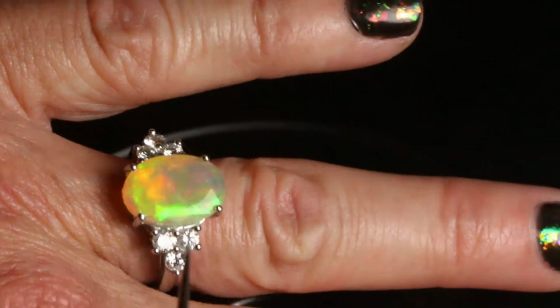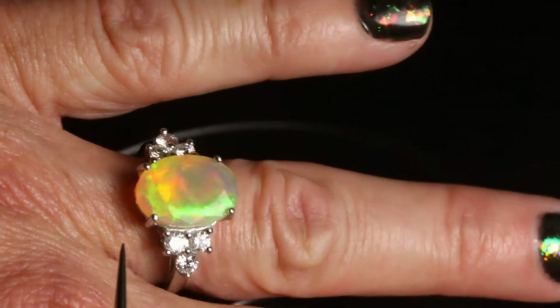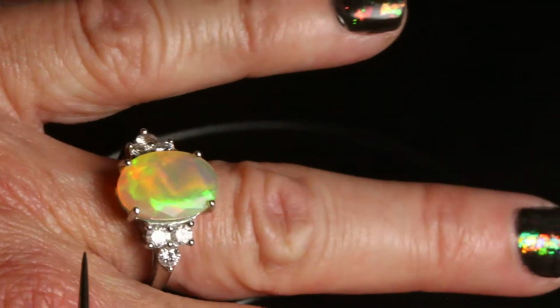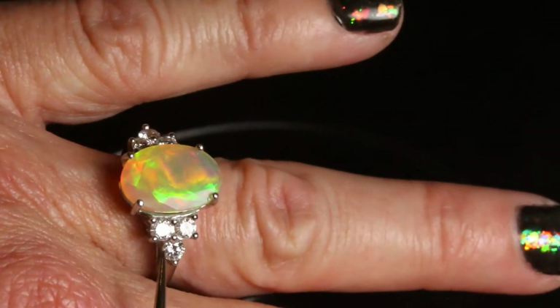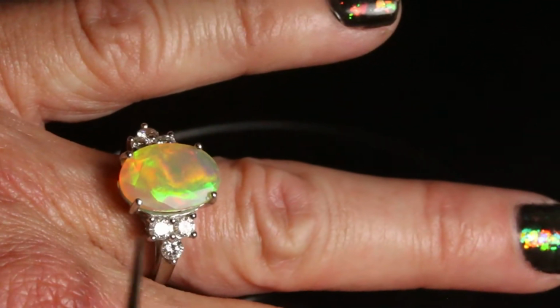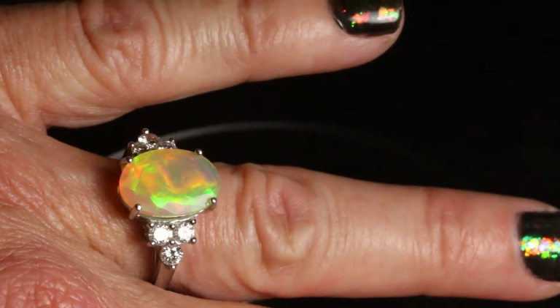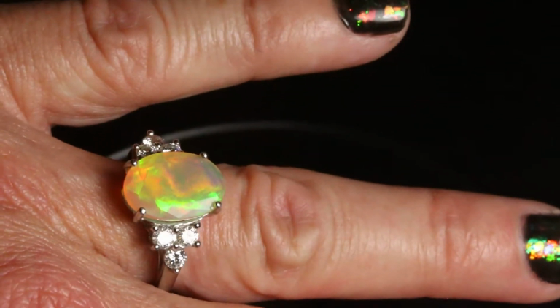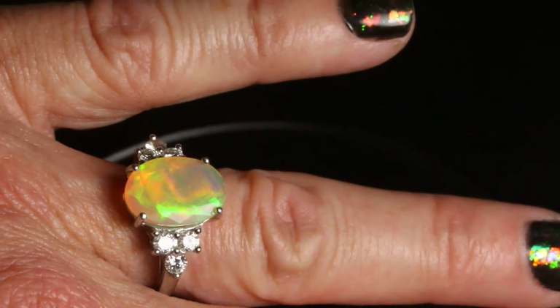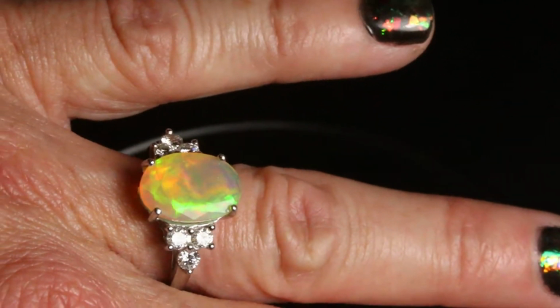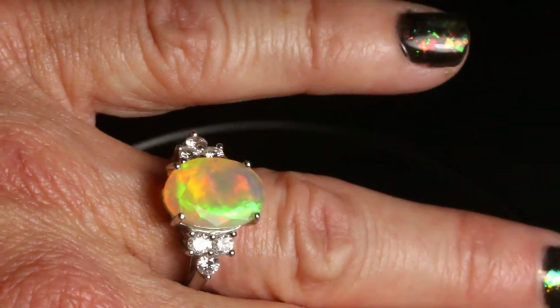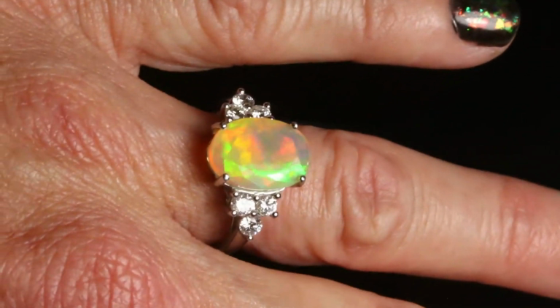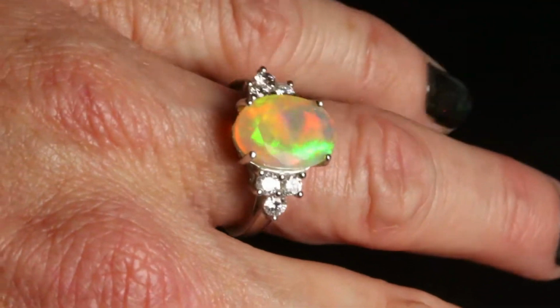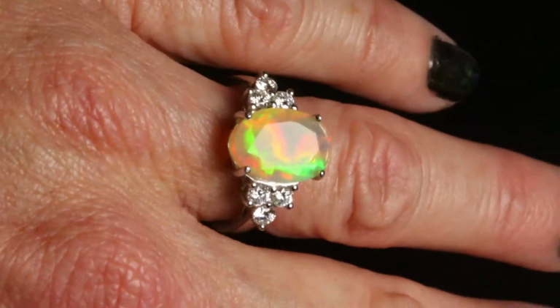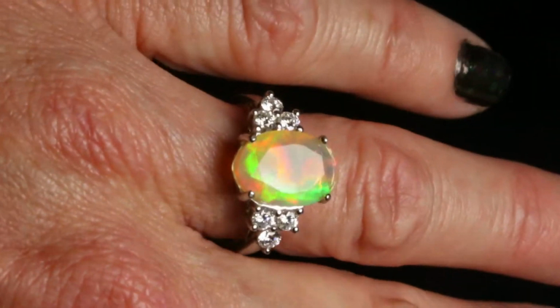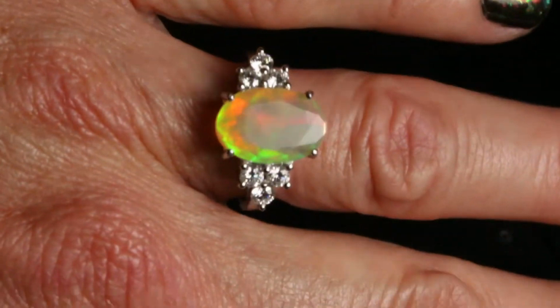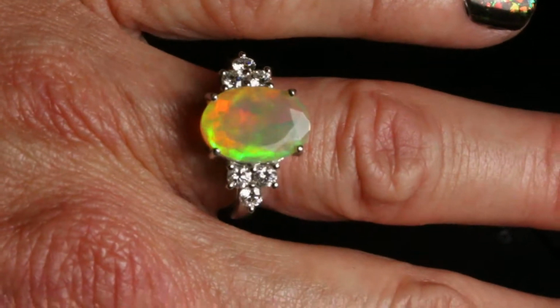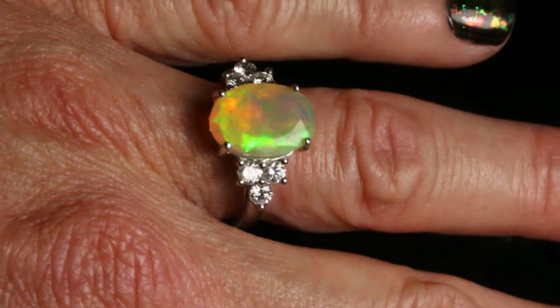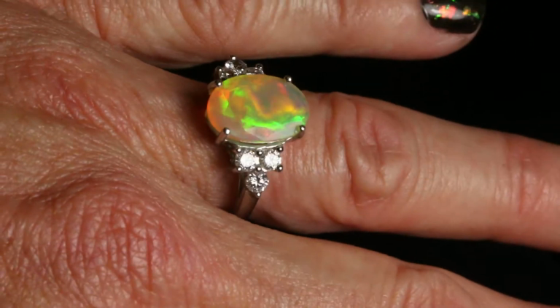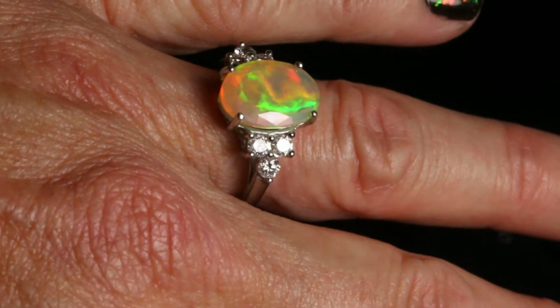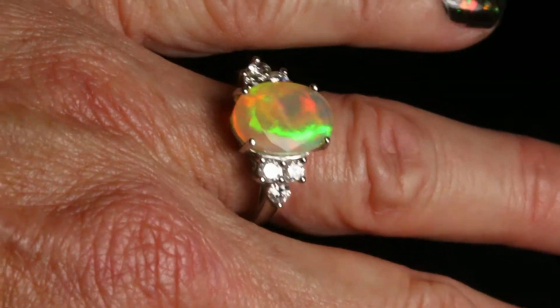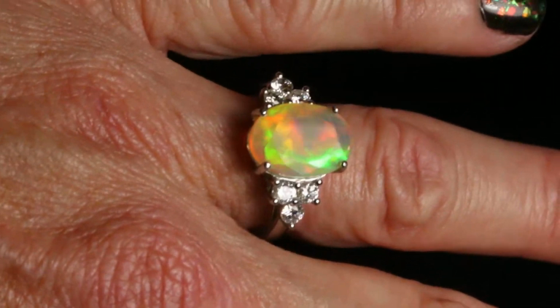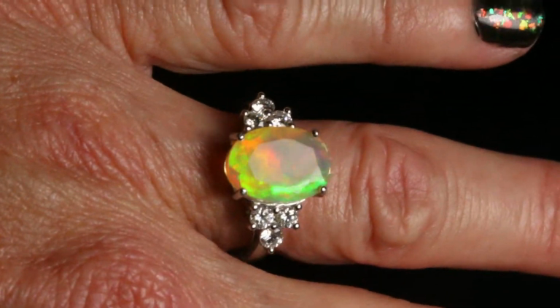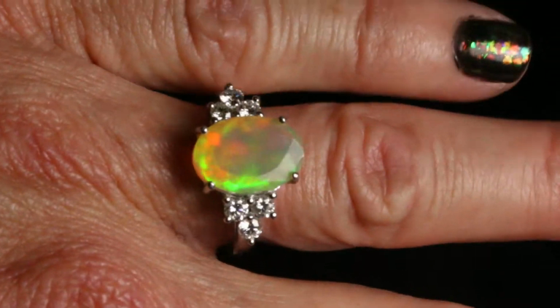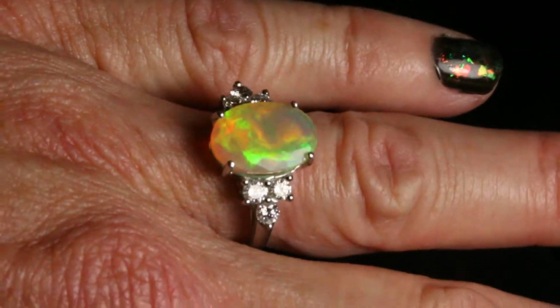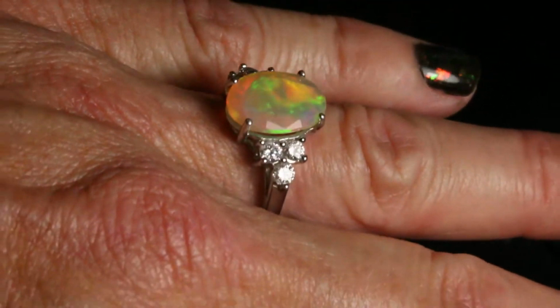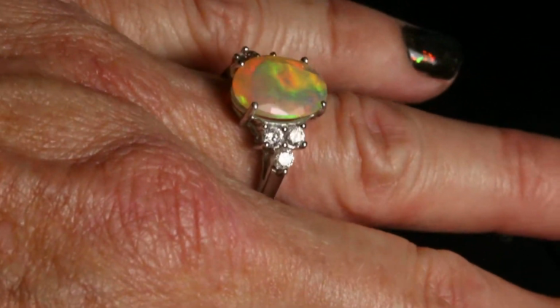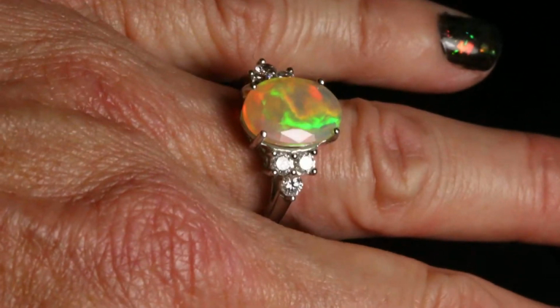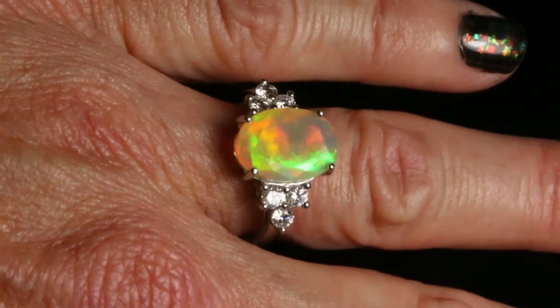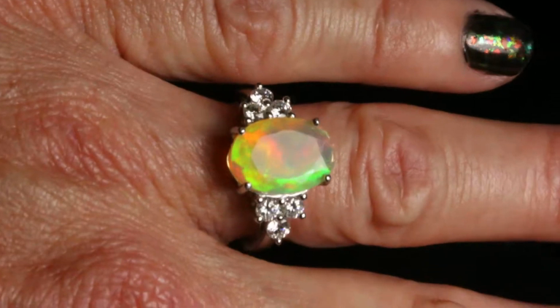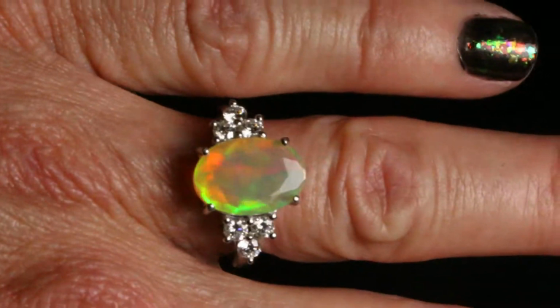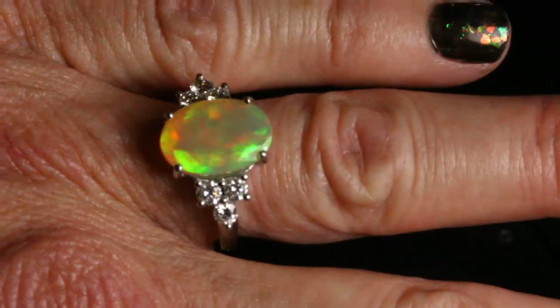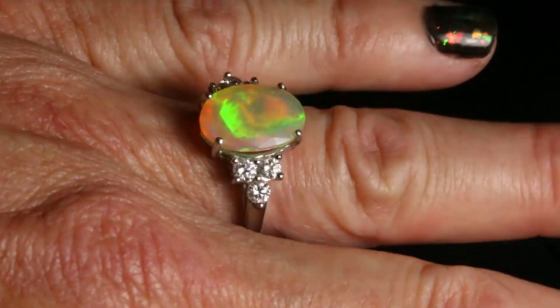It's absolutely stunning, and these are VS1 diamonds — investment grade diamonds — and they really just shine beautifully, absolutely beautiful and just shine right on the hand. They're just so bright.